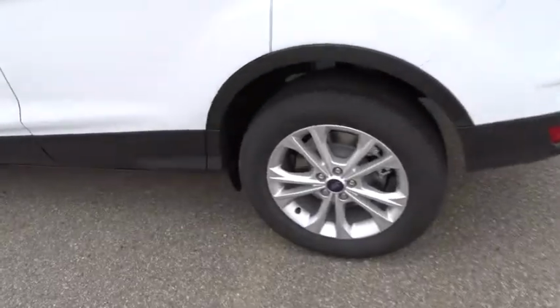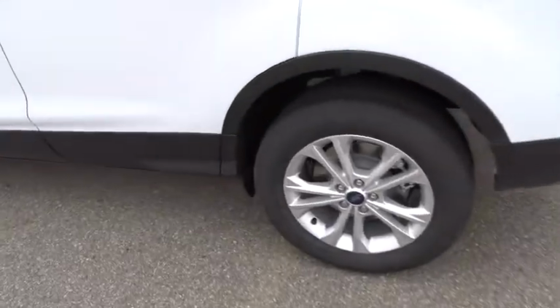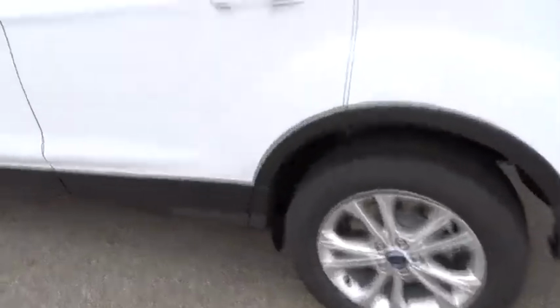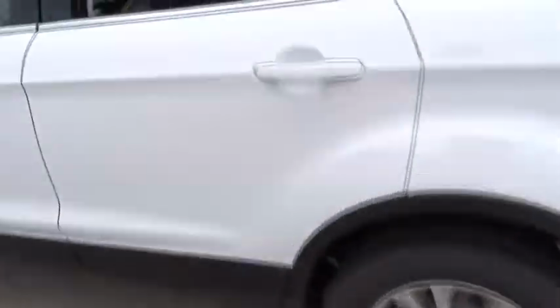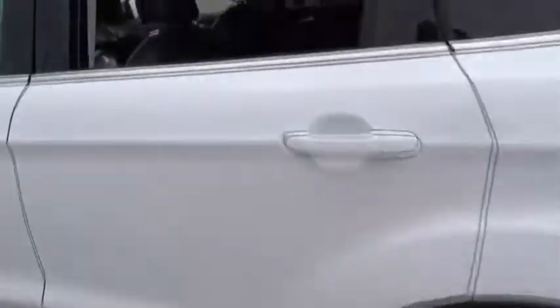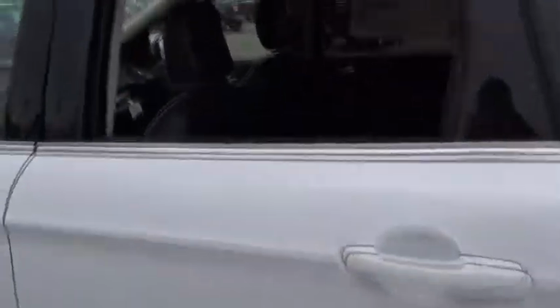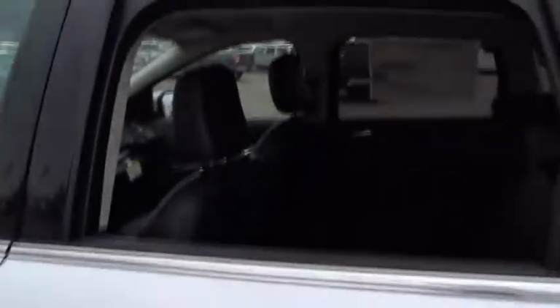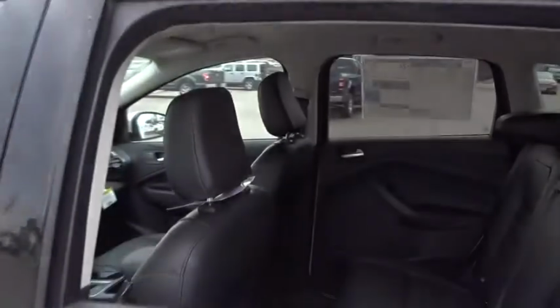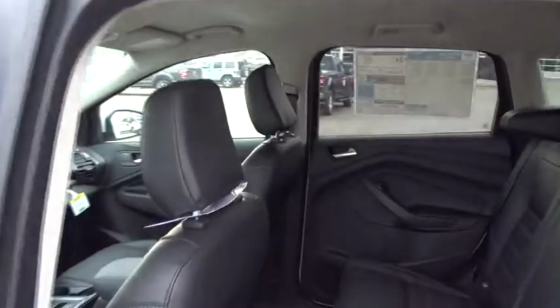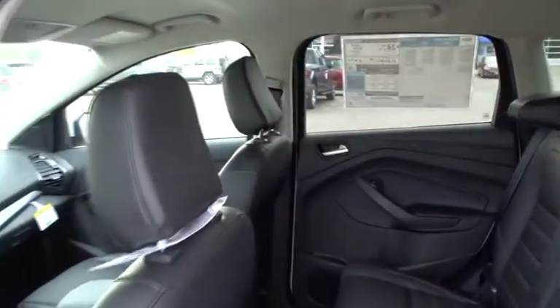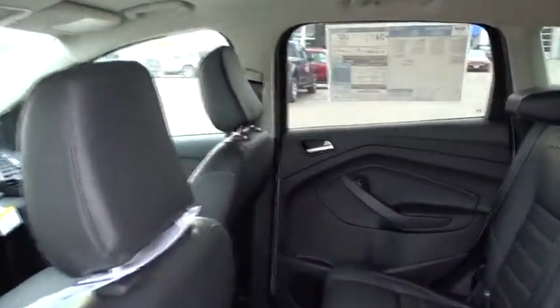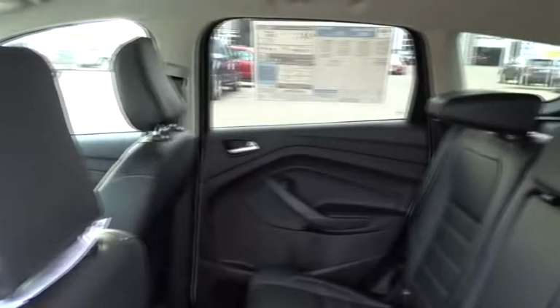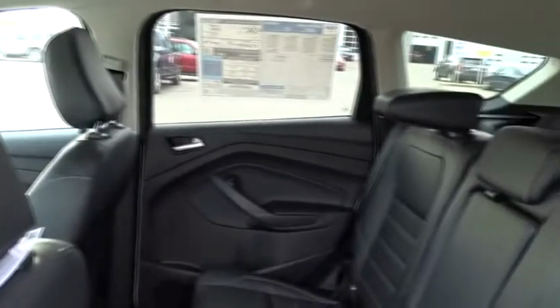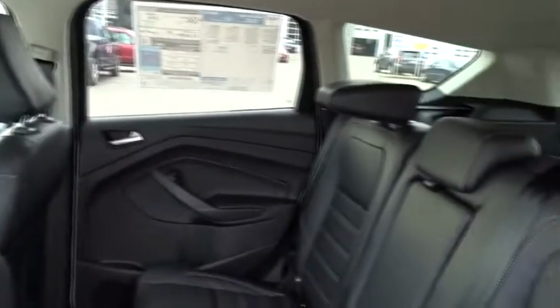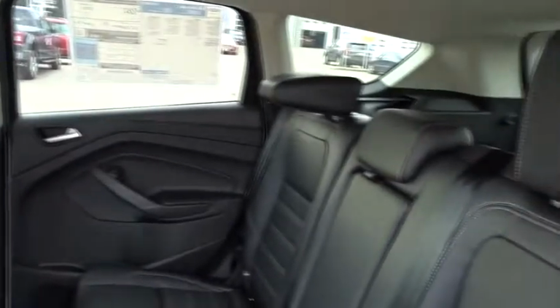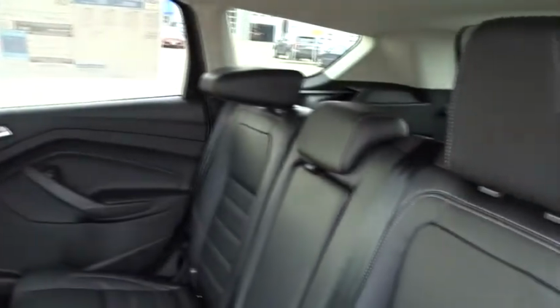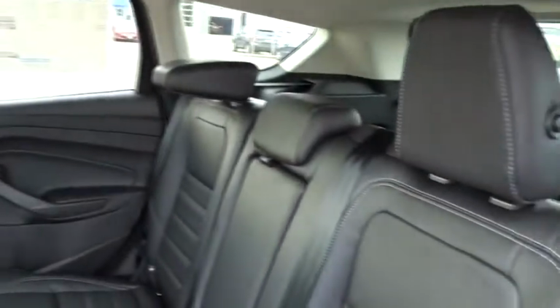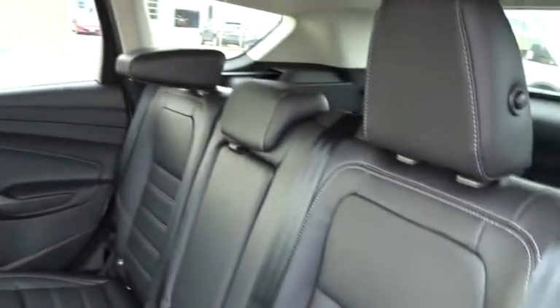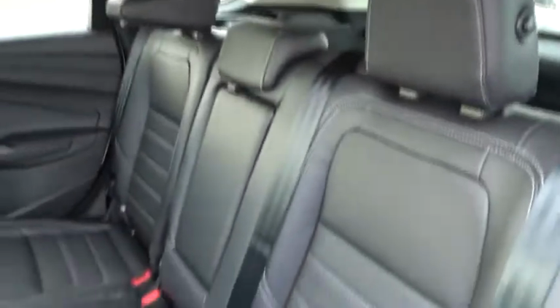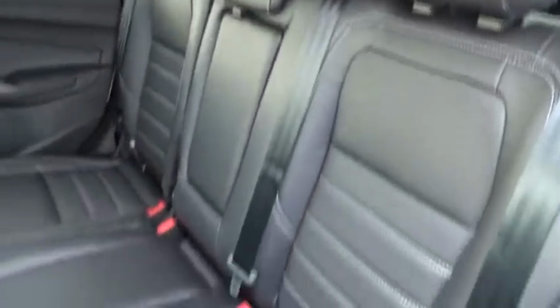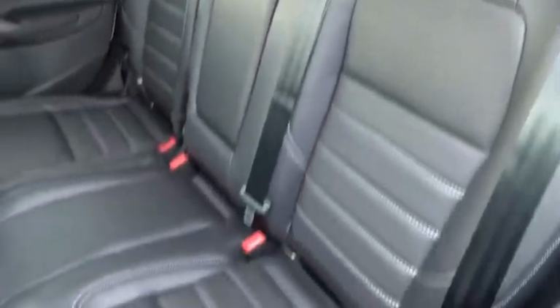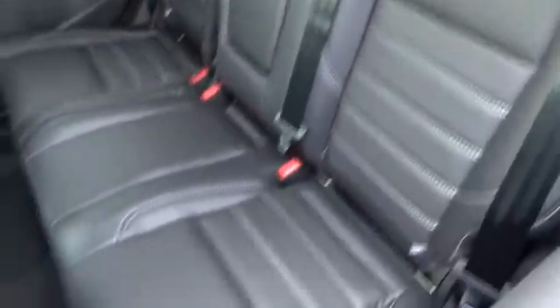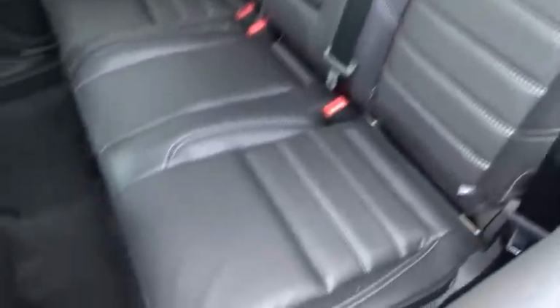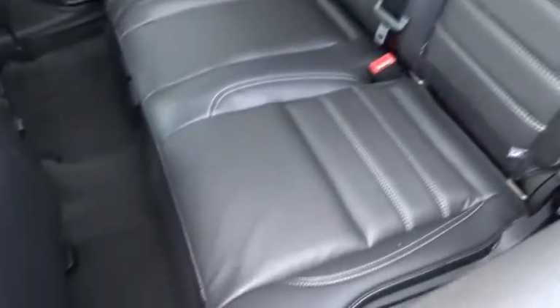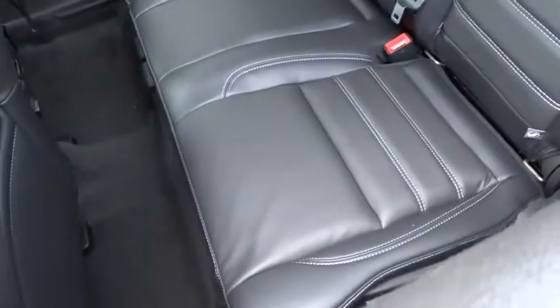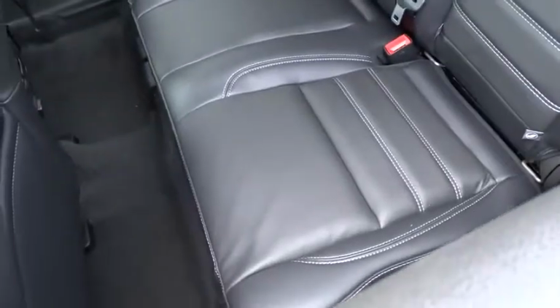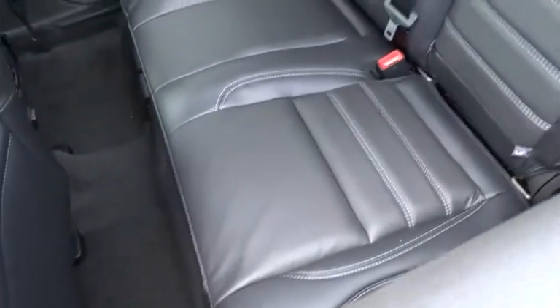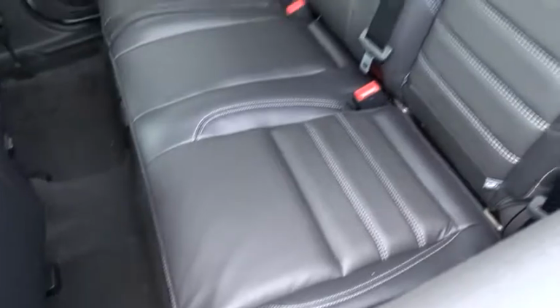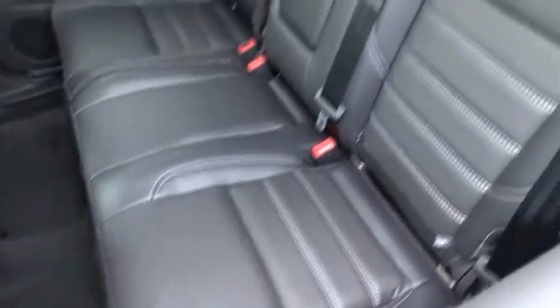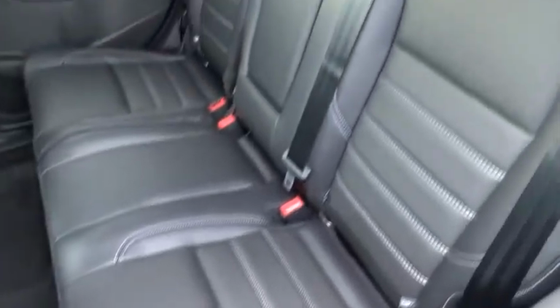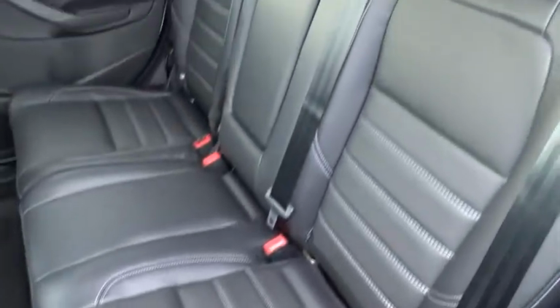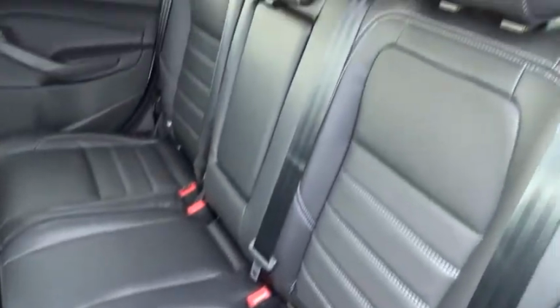Heated front seats, power windows, security system, rear window defroster, trip computer, compass, brake assist, remote keyless entry, tachometer, overhead console.